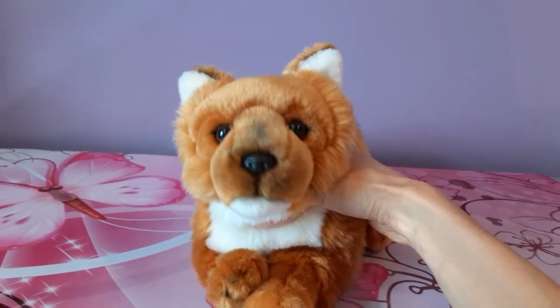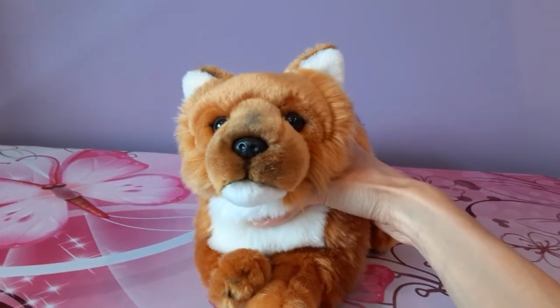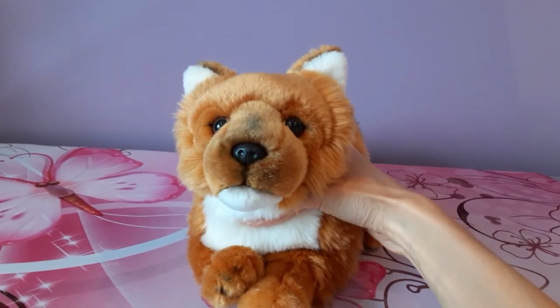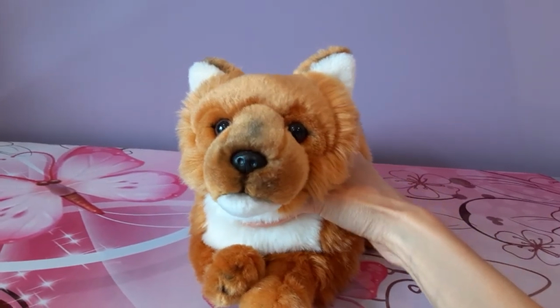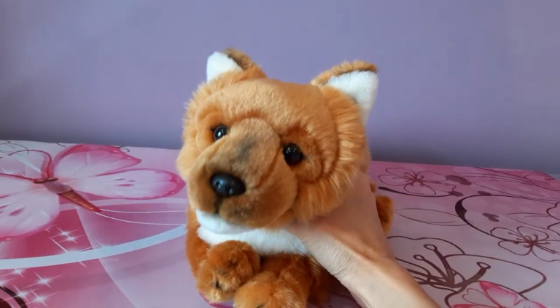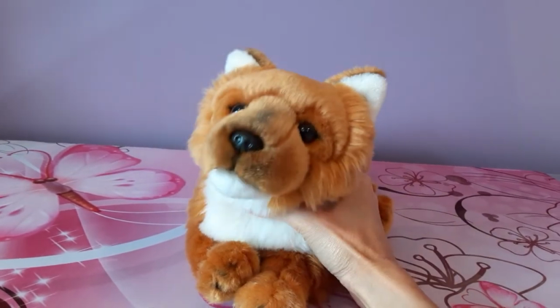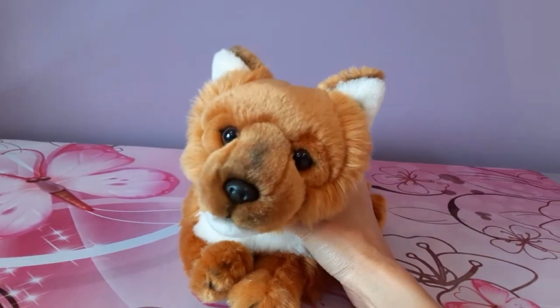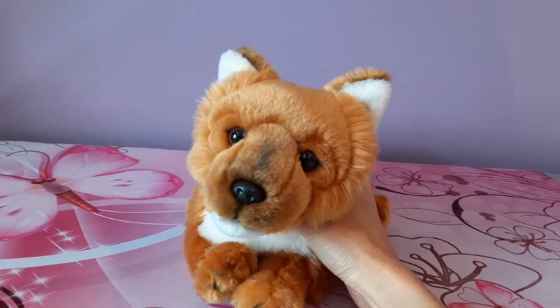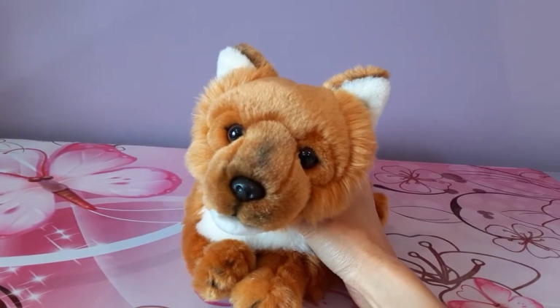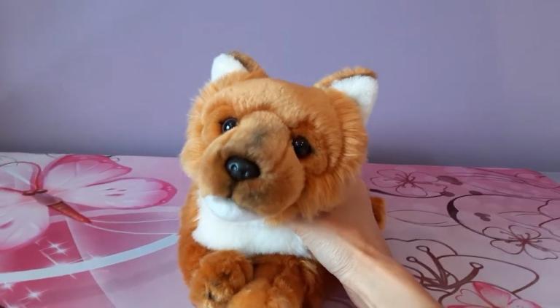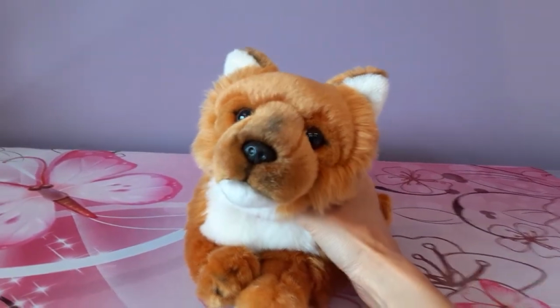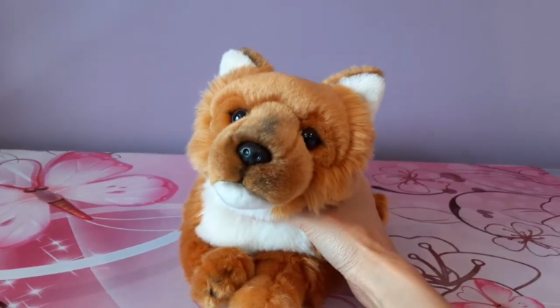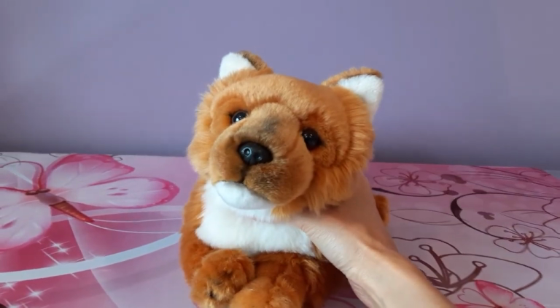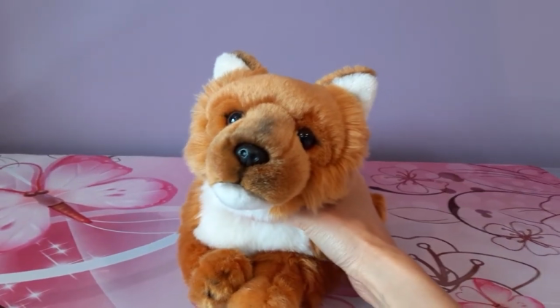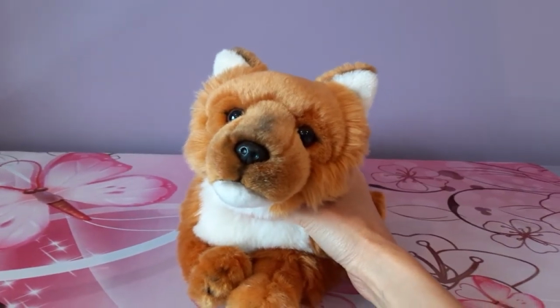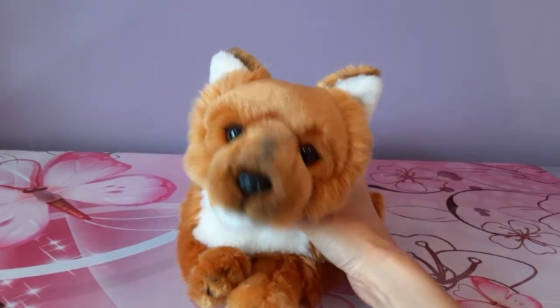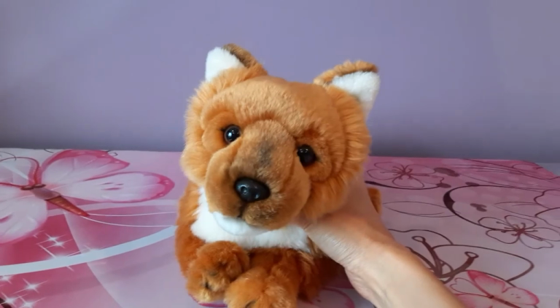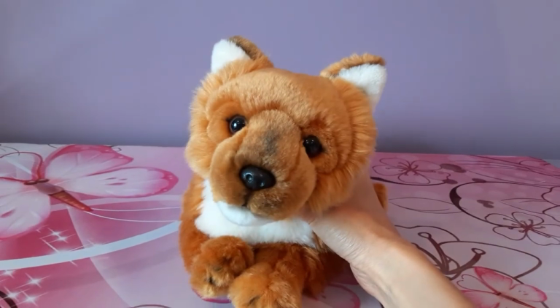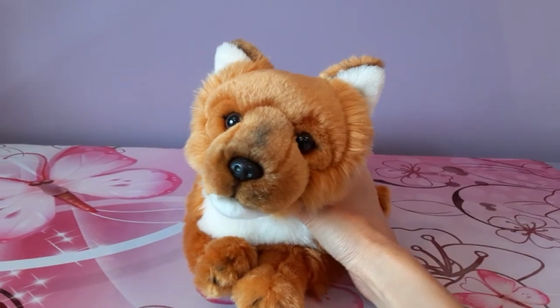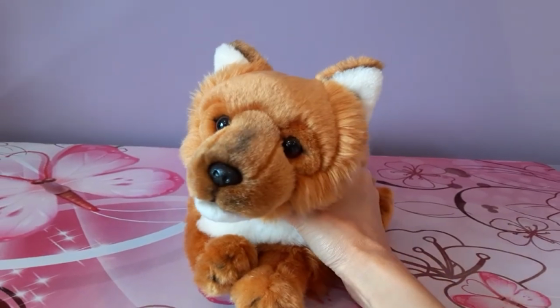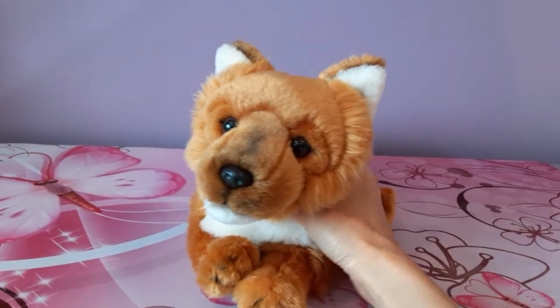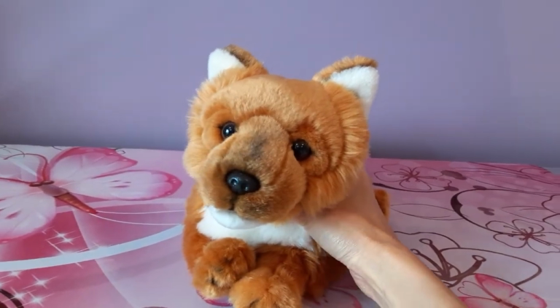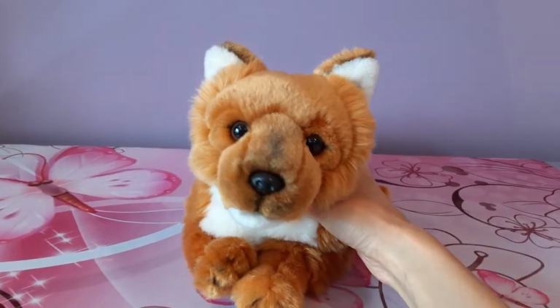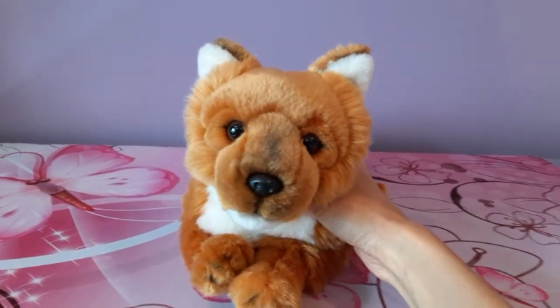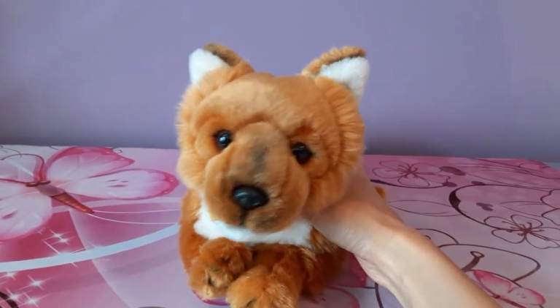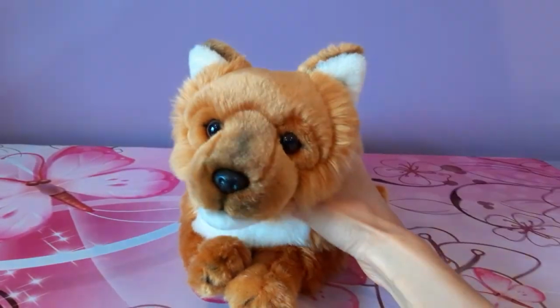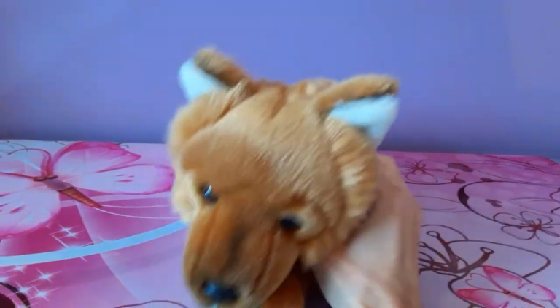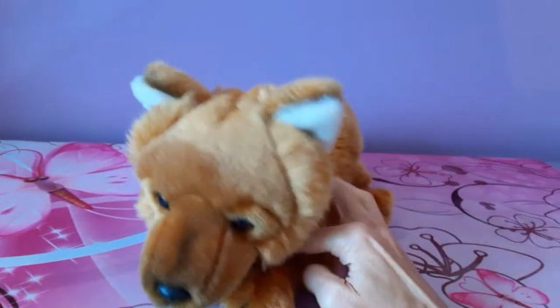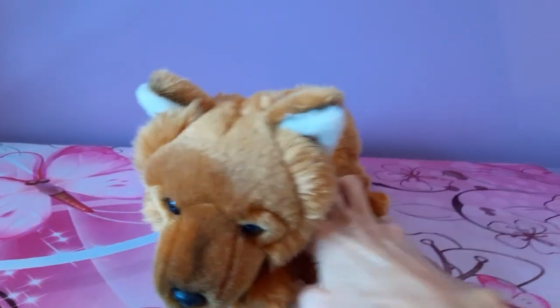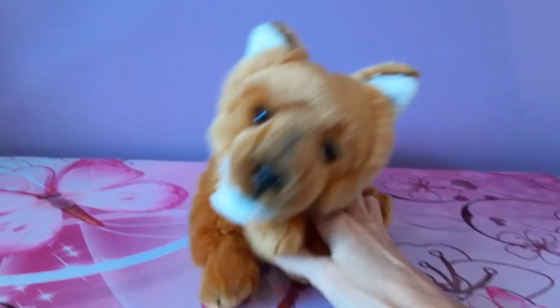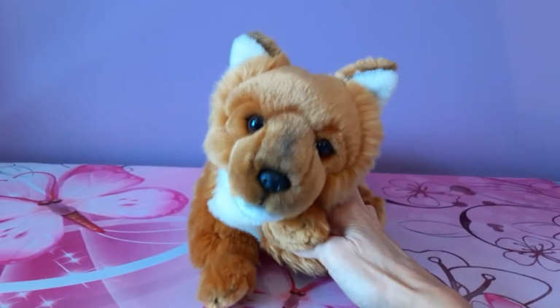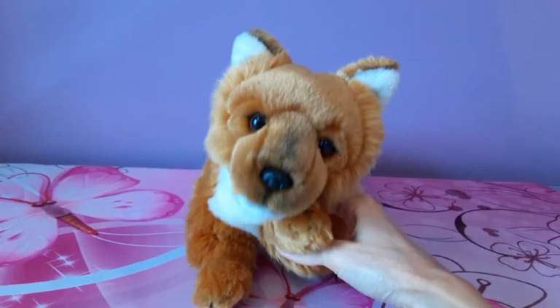I hope you guys enjoyed seeing this little guy, and I will be back again soon with your next plush fix very, very soon. Bye, everybody.